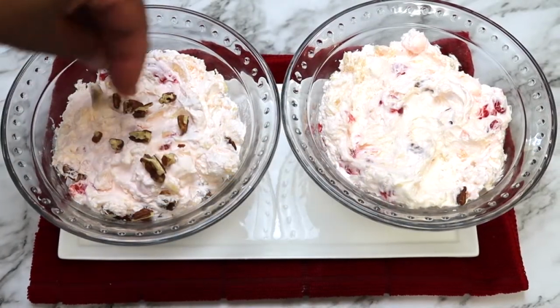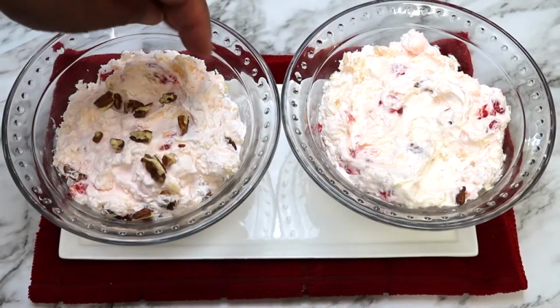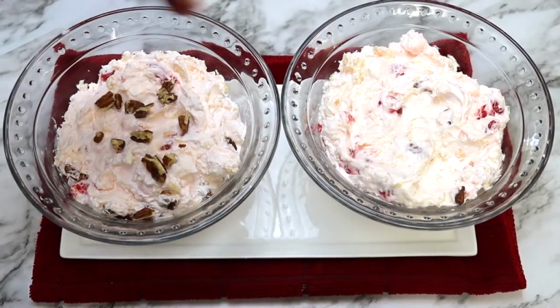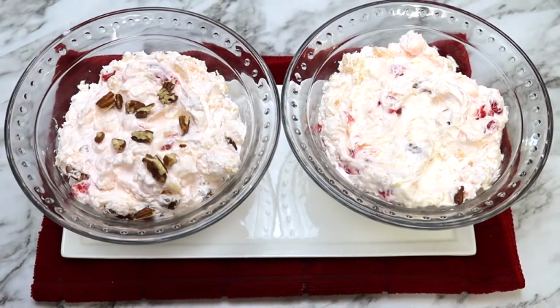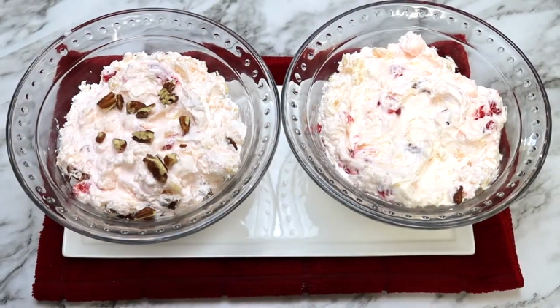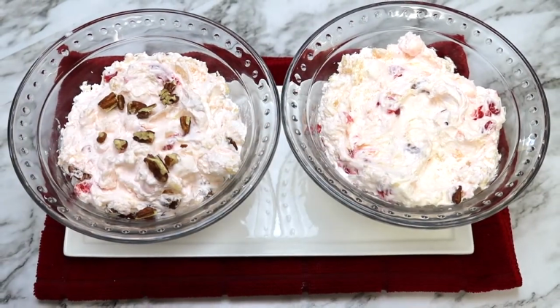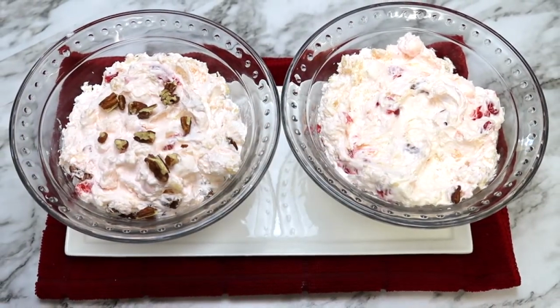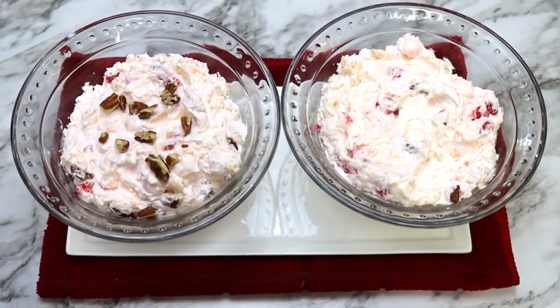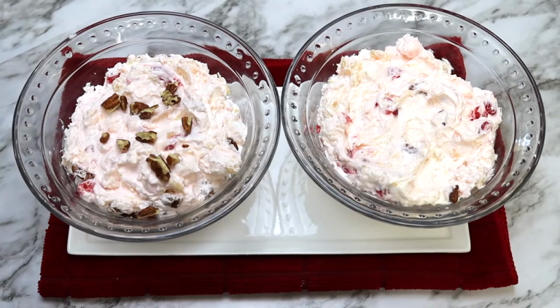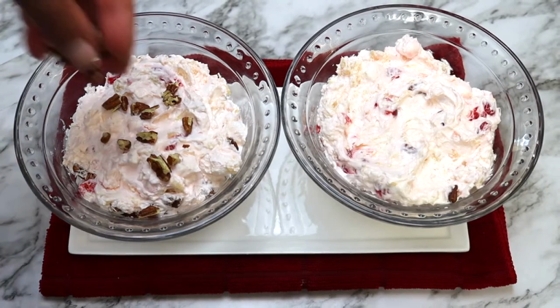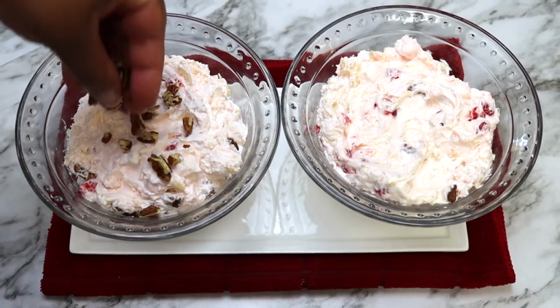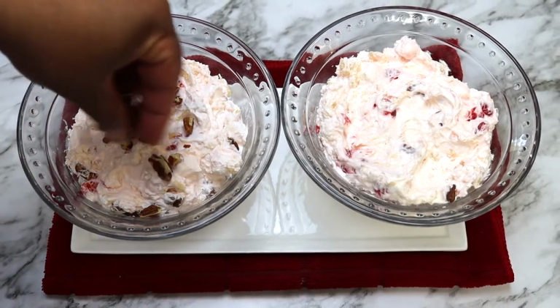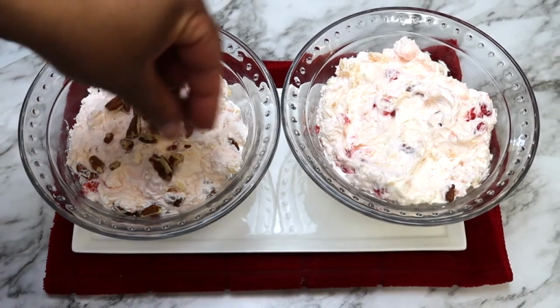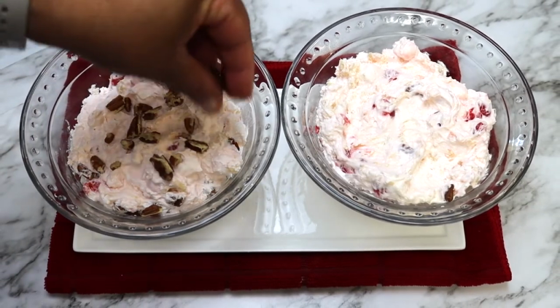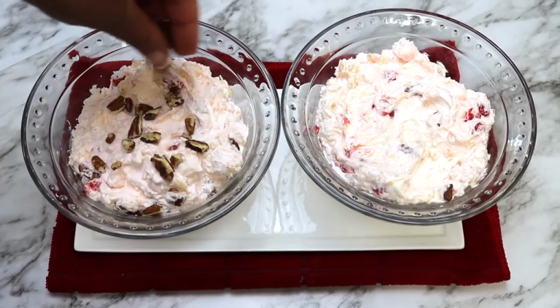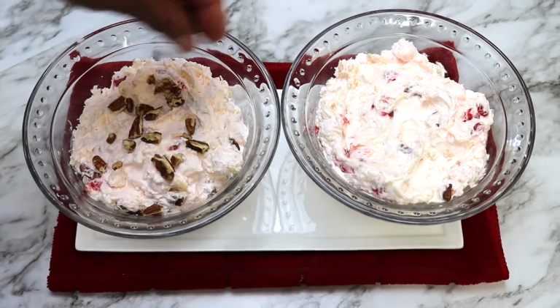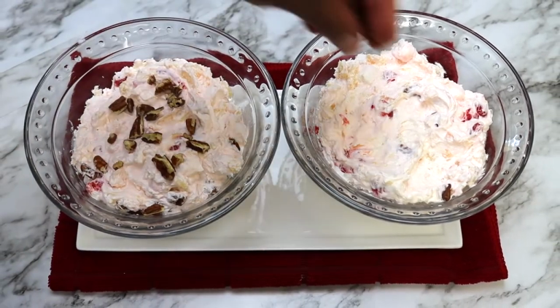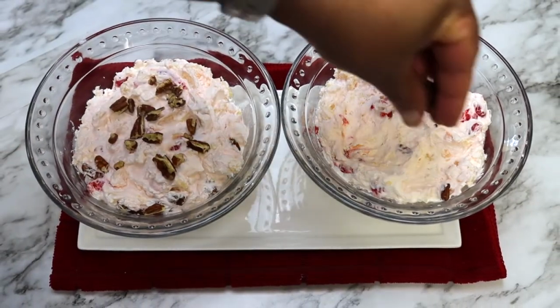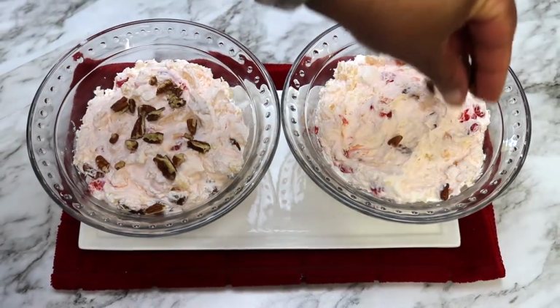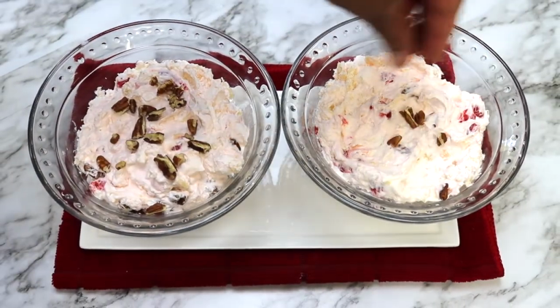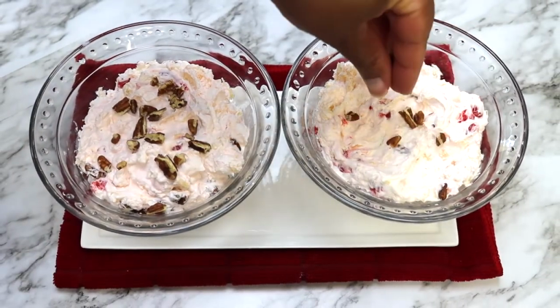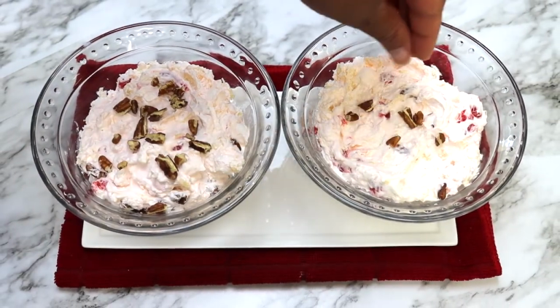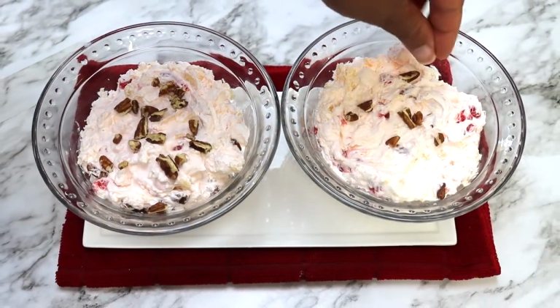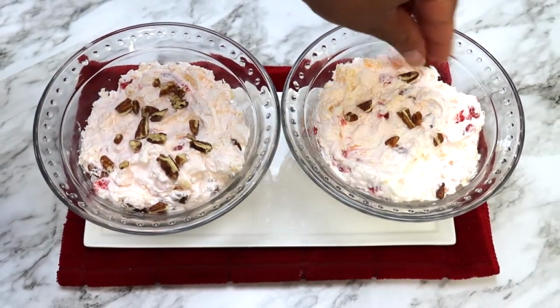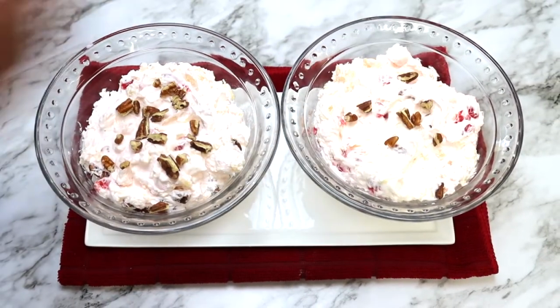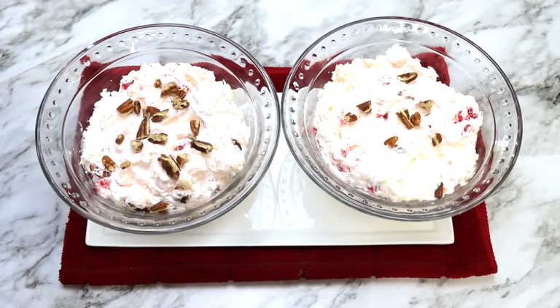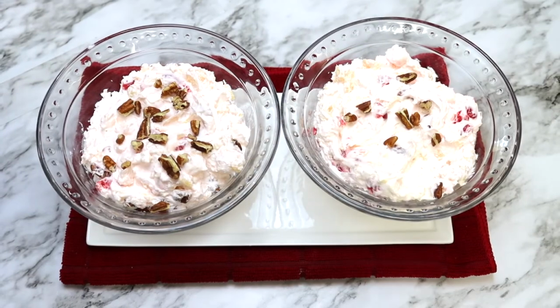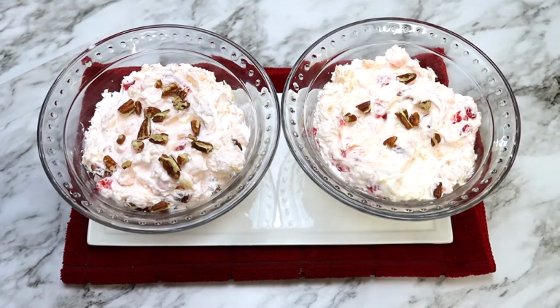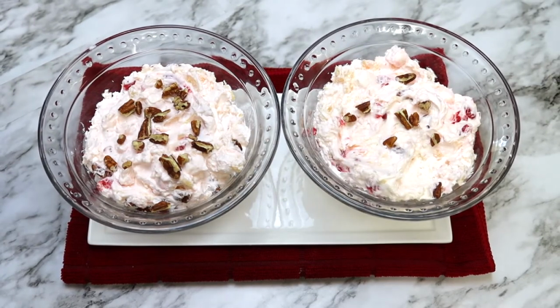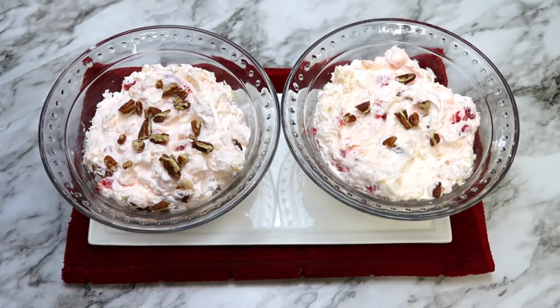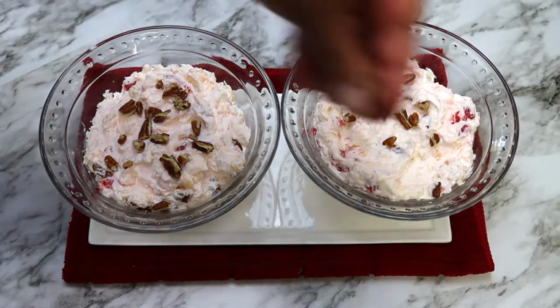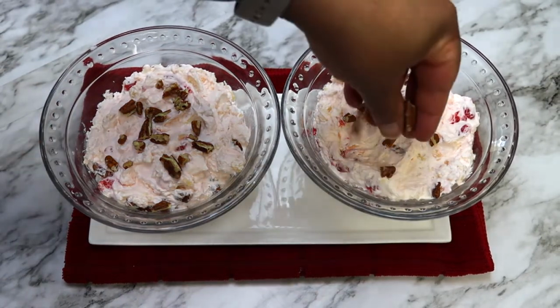I love this dessert so much. It is super hot right now here in the south — we reached 100 degrees today. So when you want a cool, delicious dessert, this is an excellent choice.